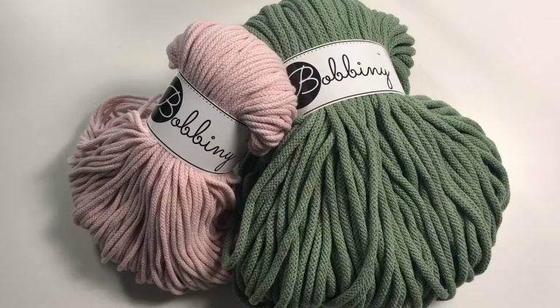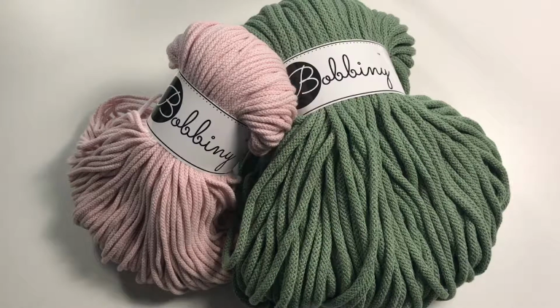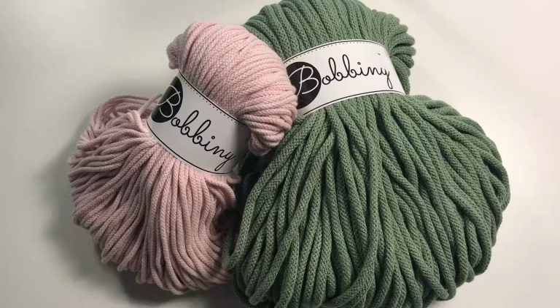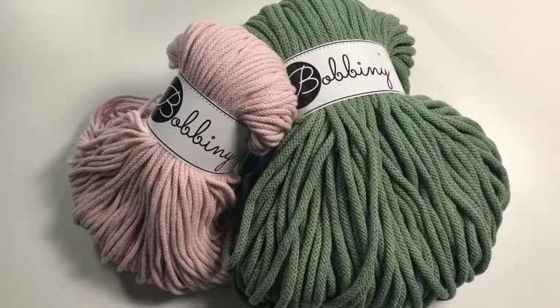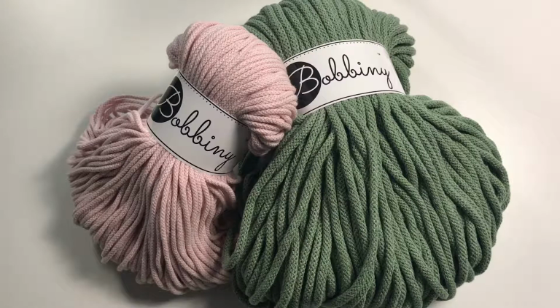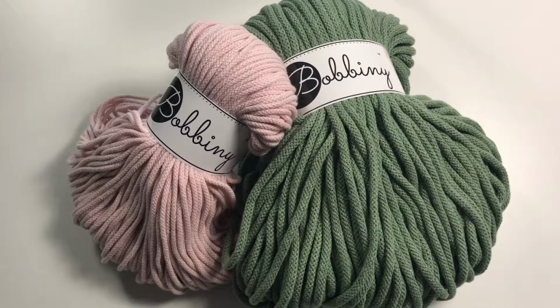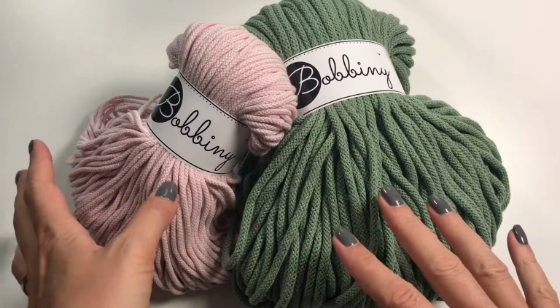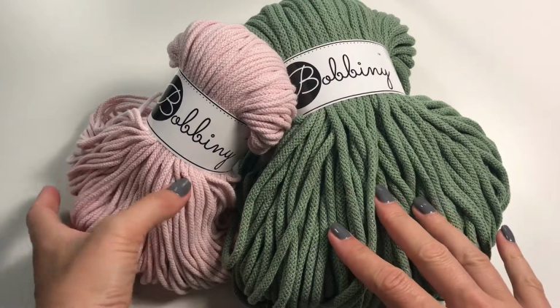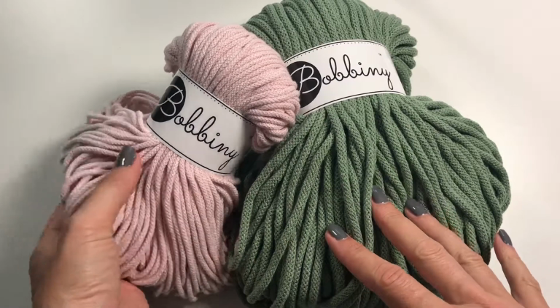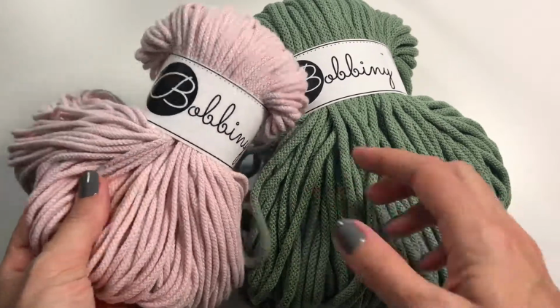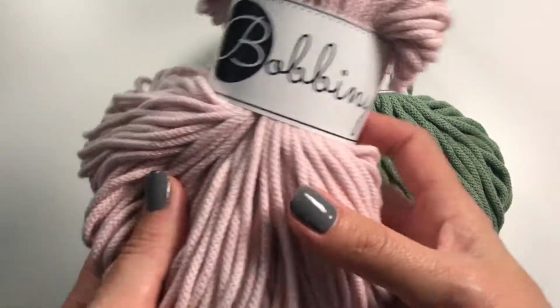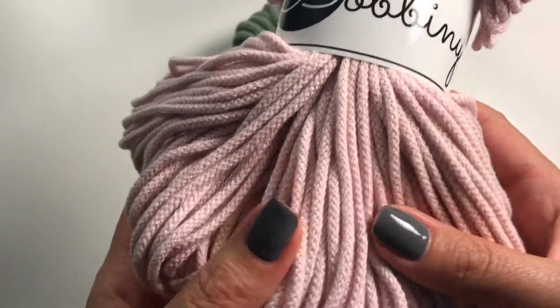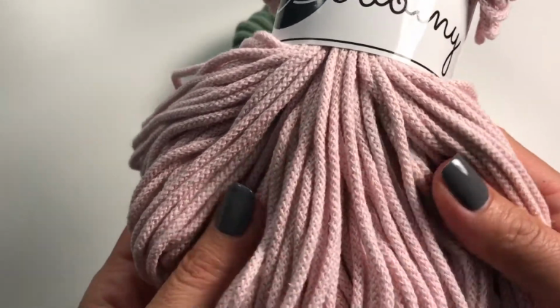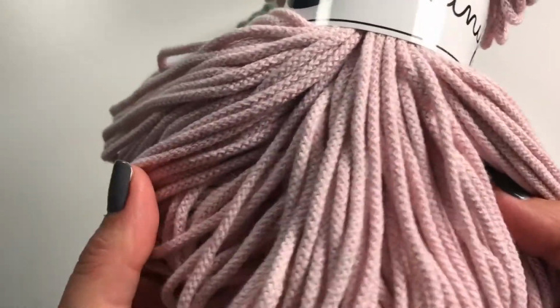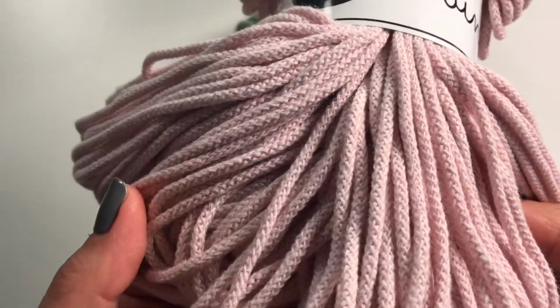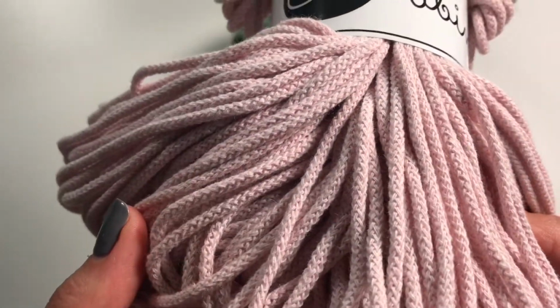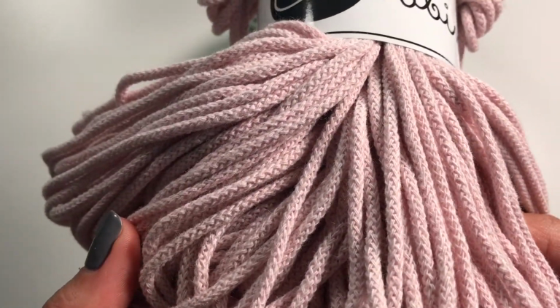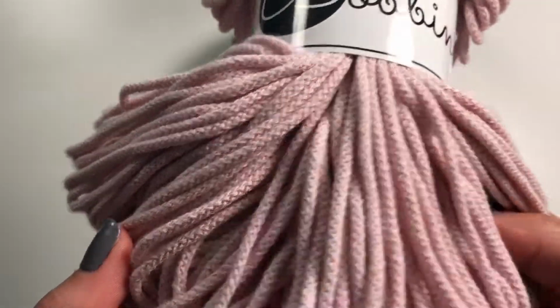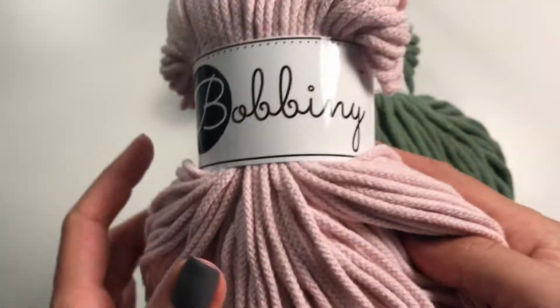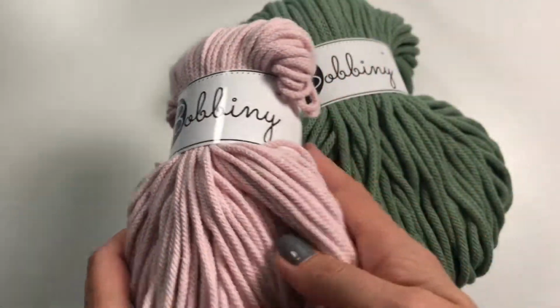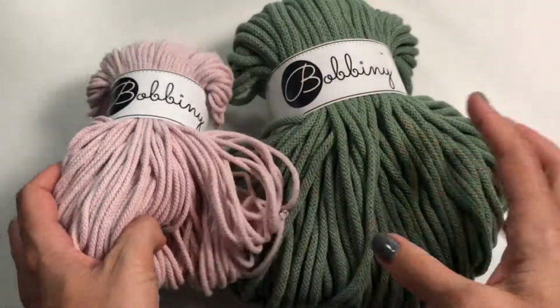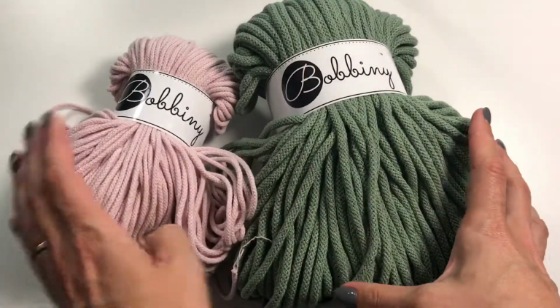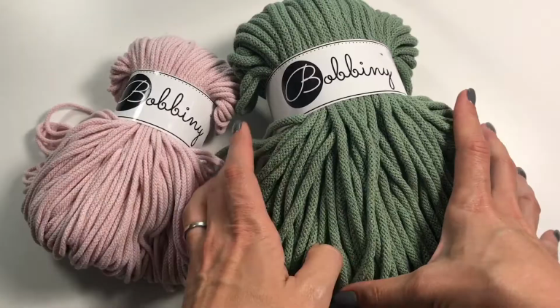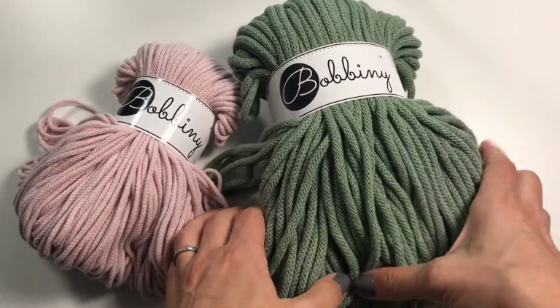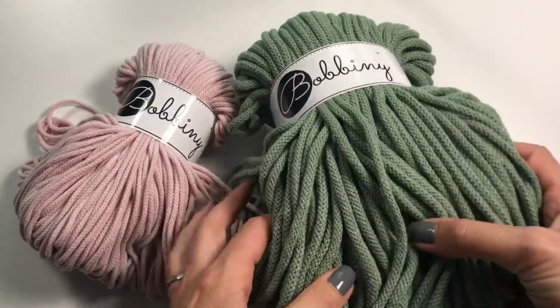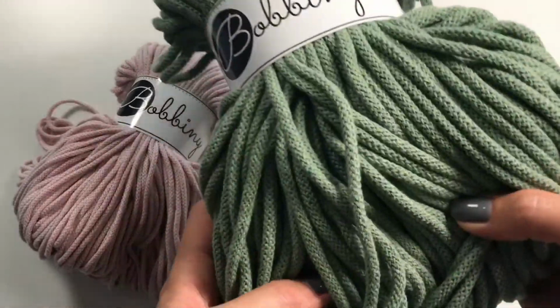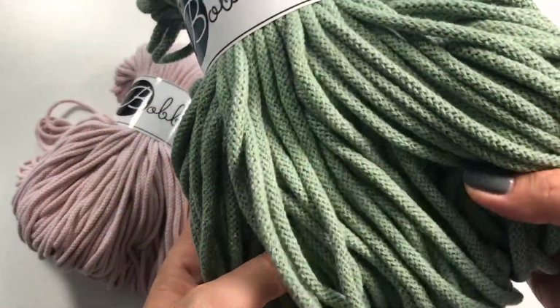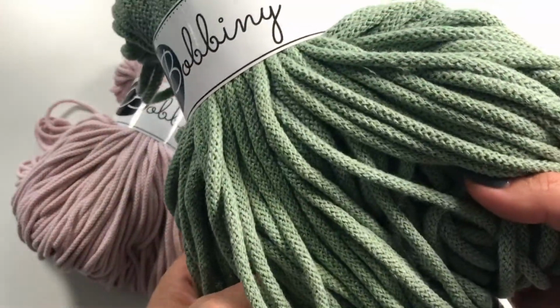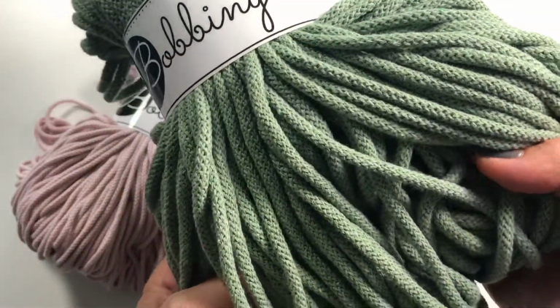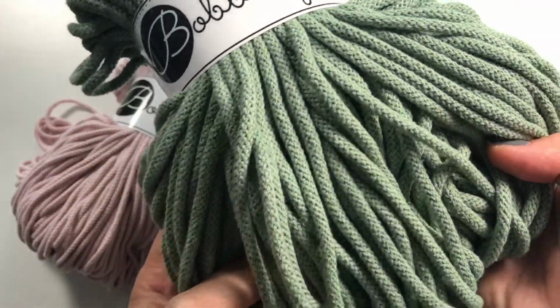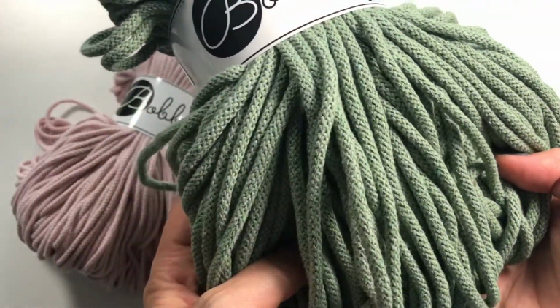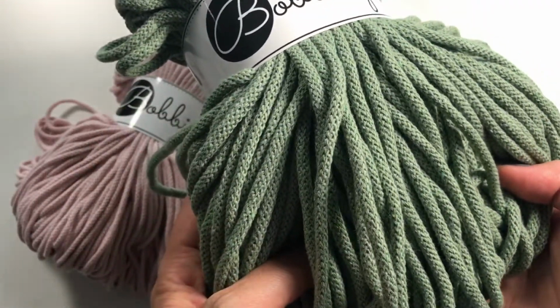What is Bobbiny macrame cord? It is a woven cord made of 100% recycled cotton. The cotton is re-woven and dyed, which means the manufacturer can guarantee color consistency.